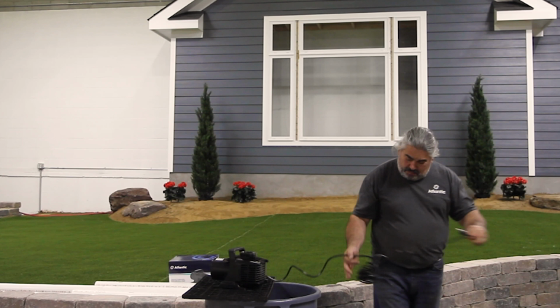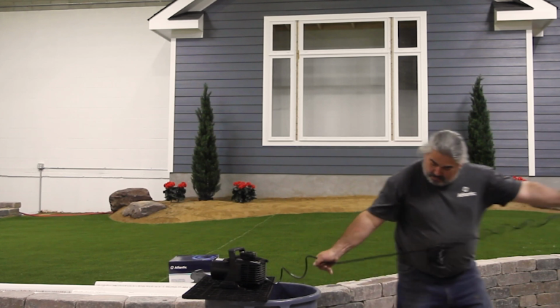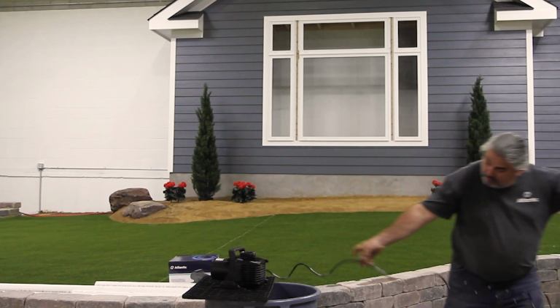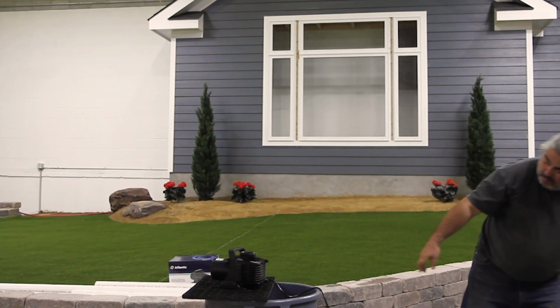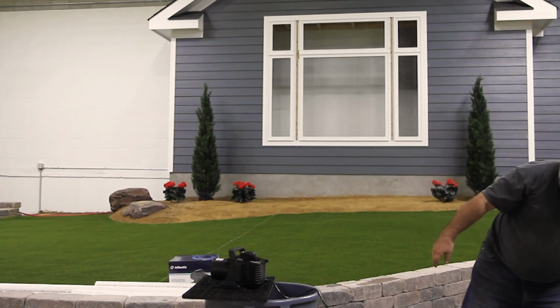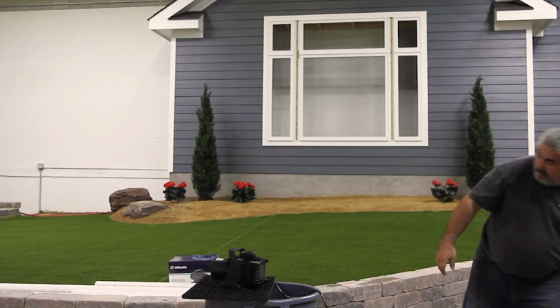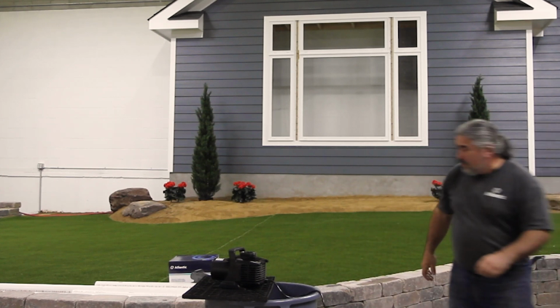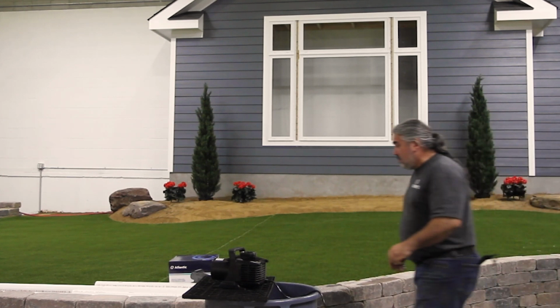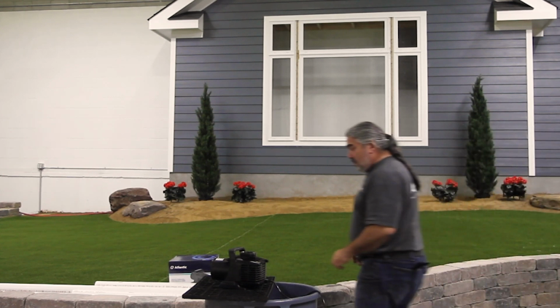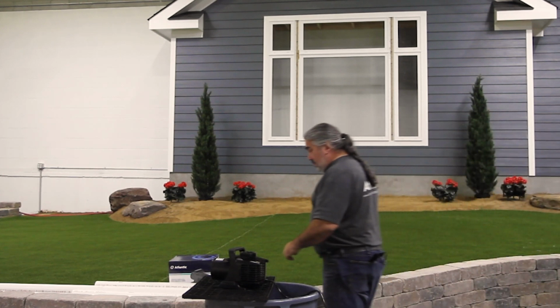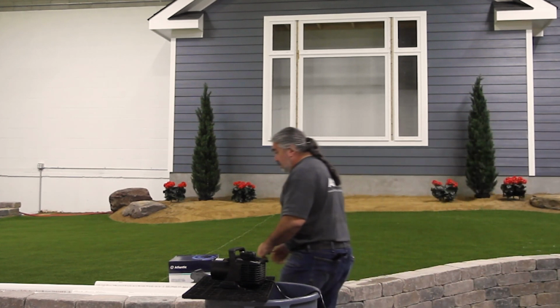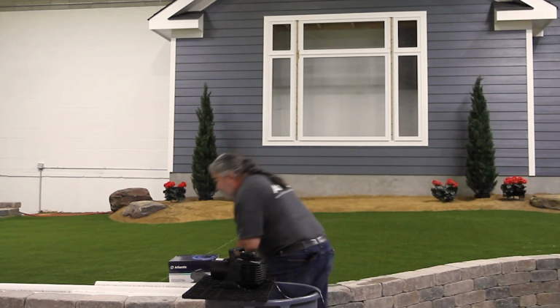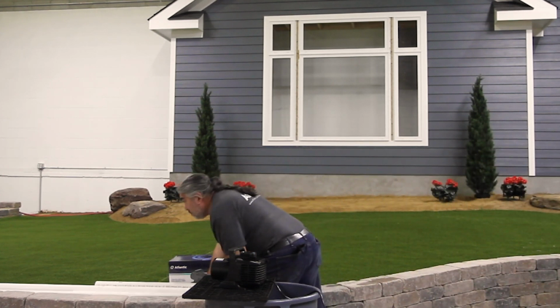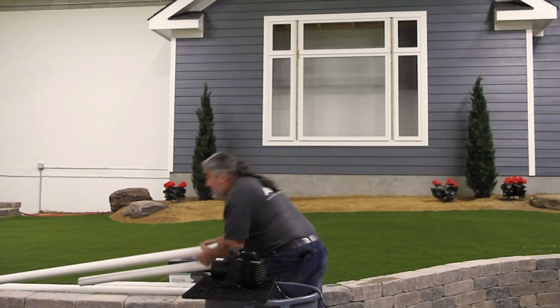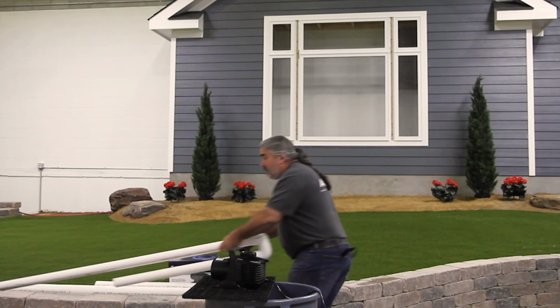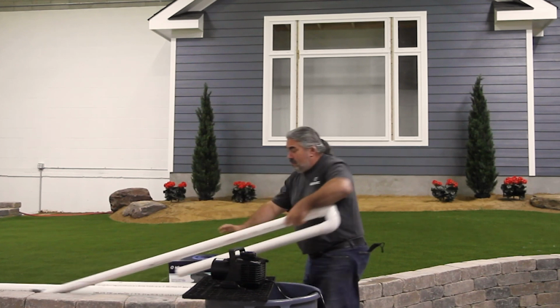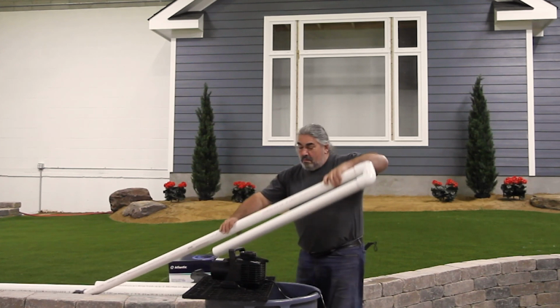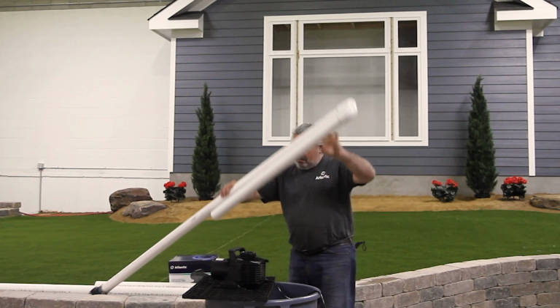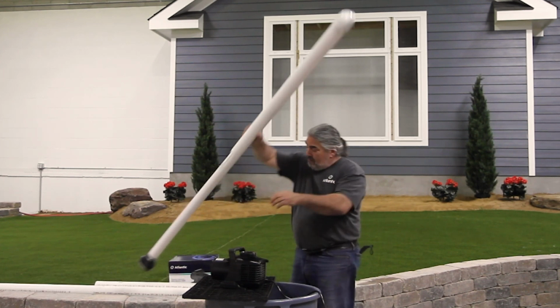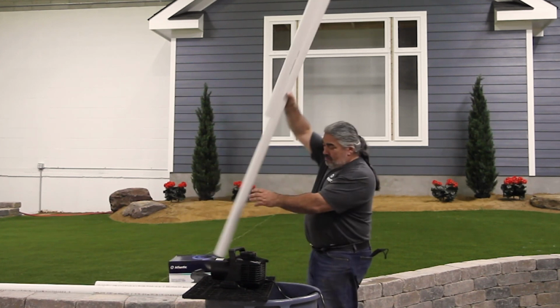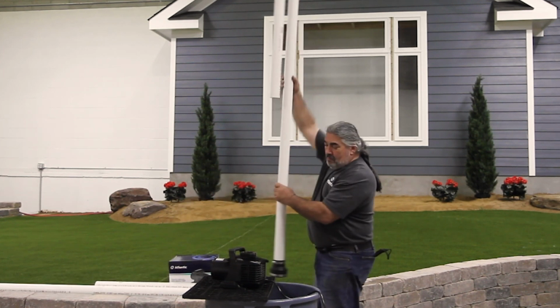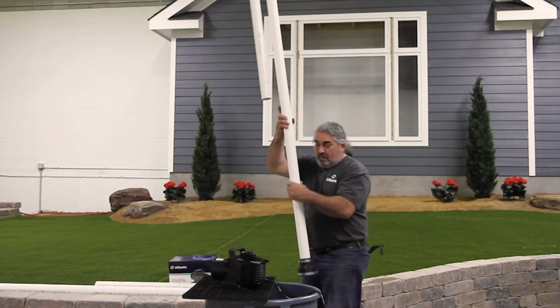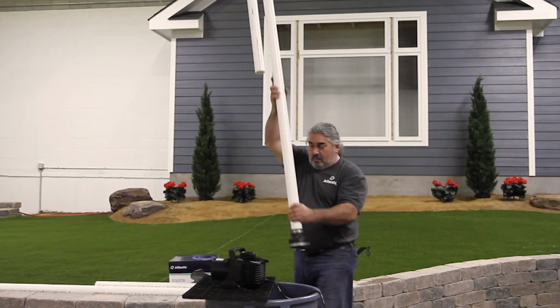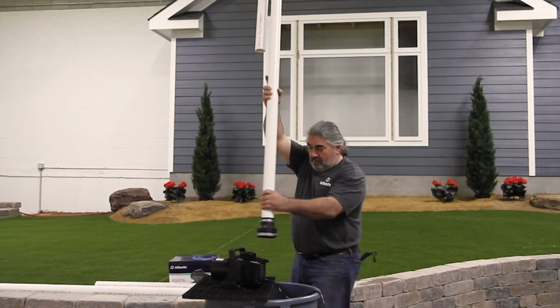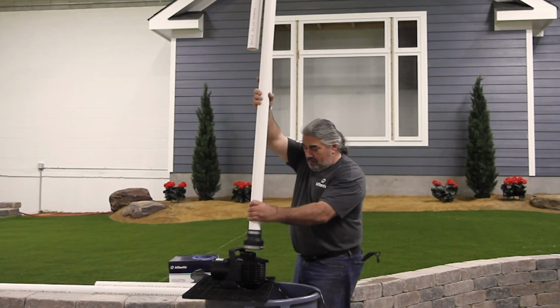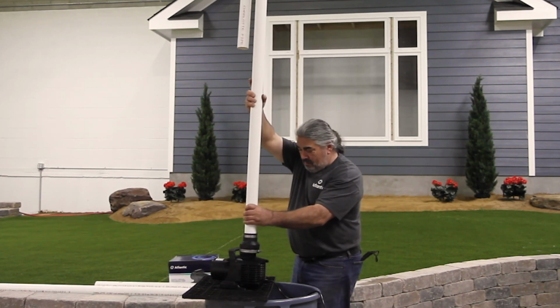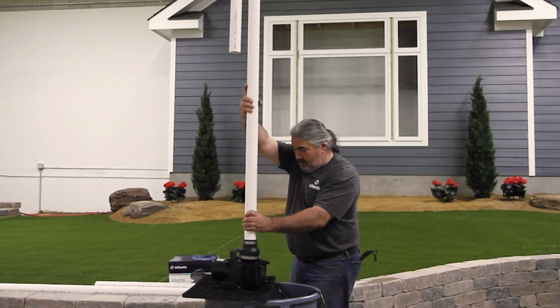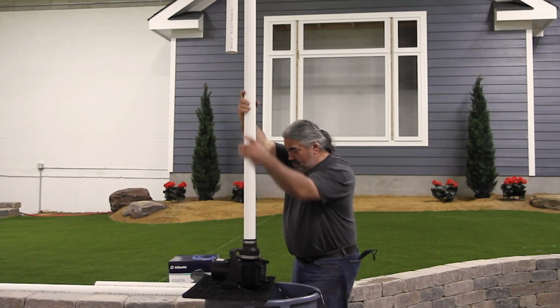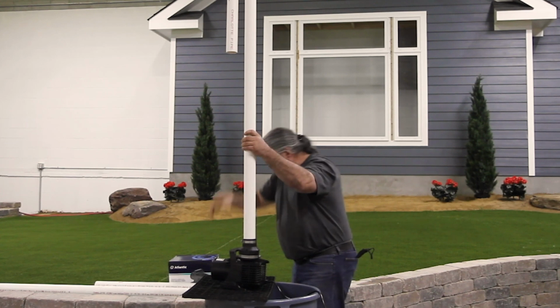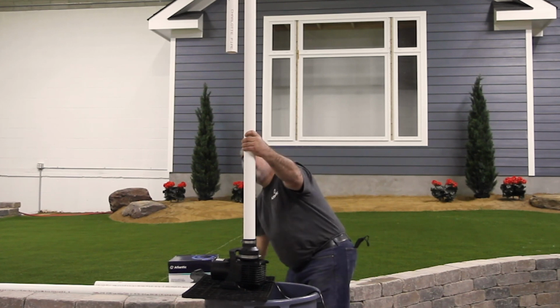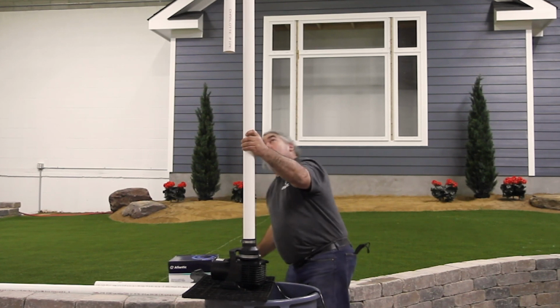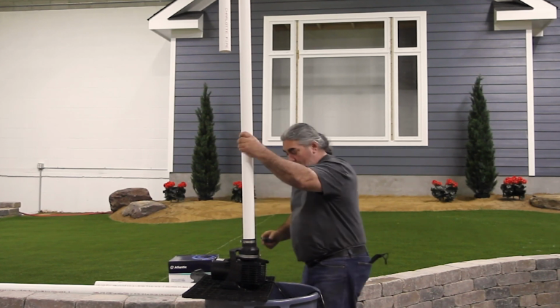First, we'll attach the 2-inch diameter return to the pump. We'll run the pump until there are no bubbles, then slide a 5-gallon pail under the water column and time how long it takes to fill the pail.